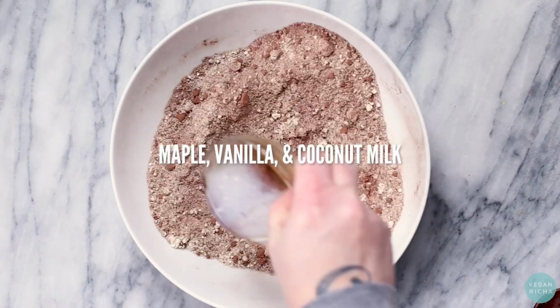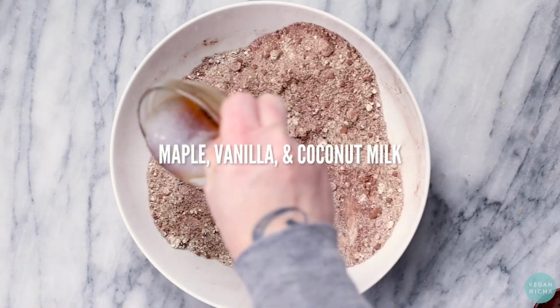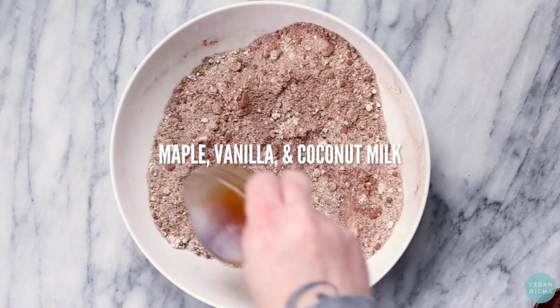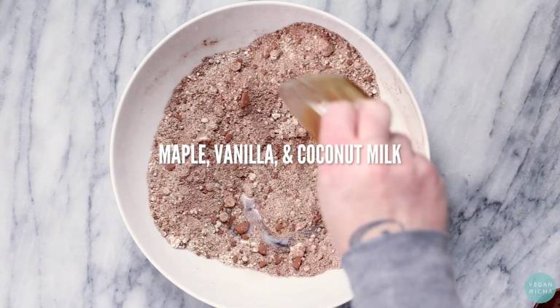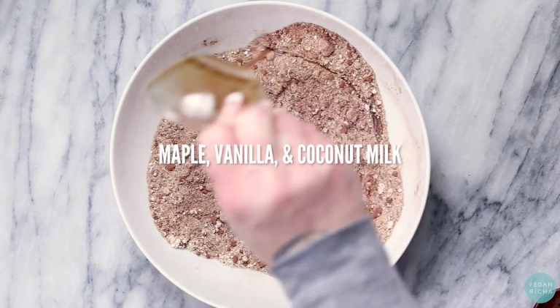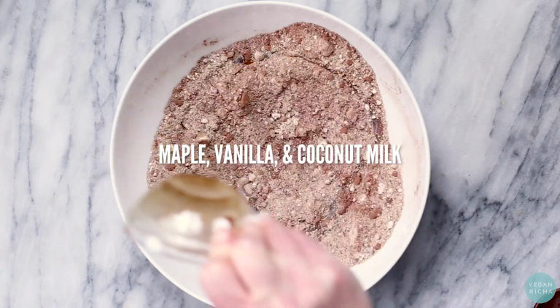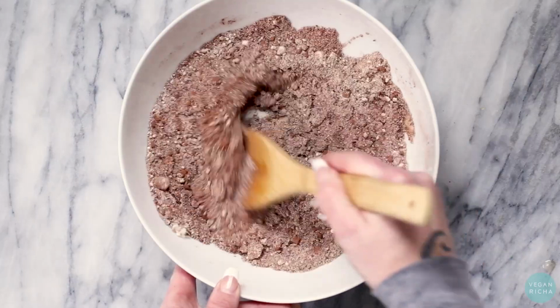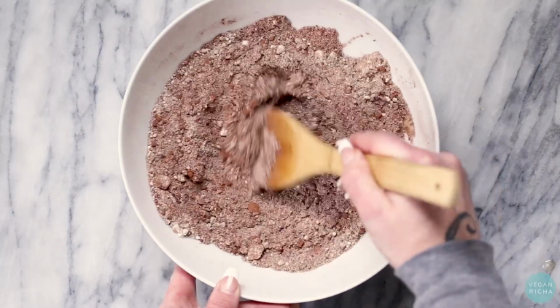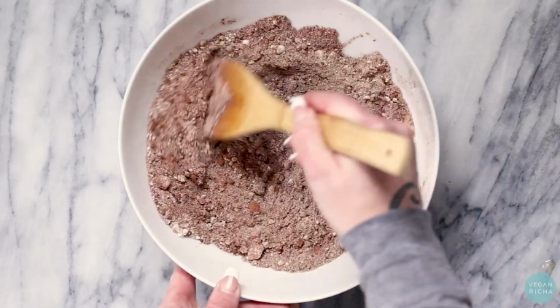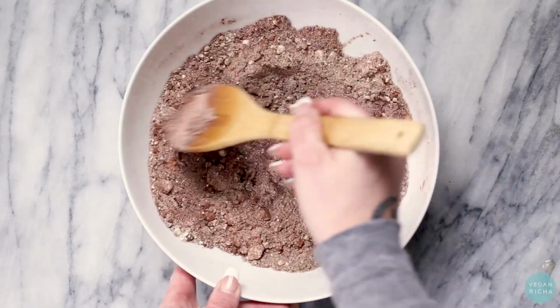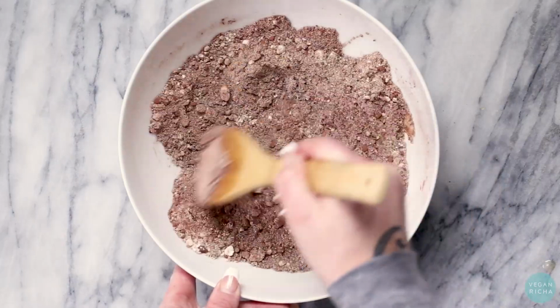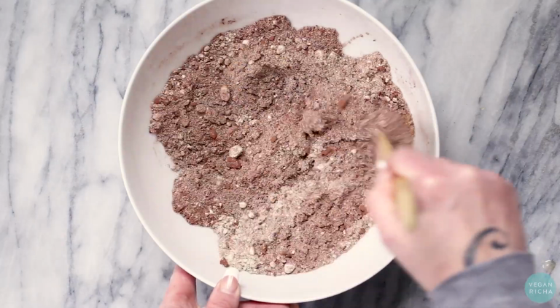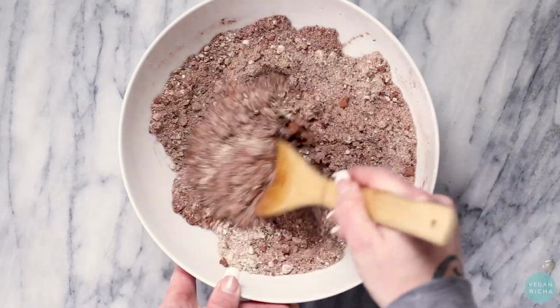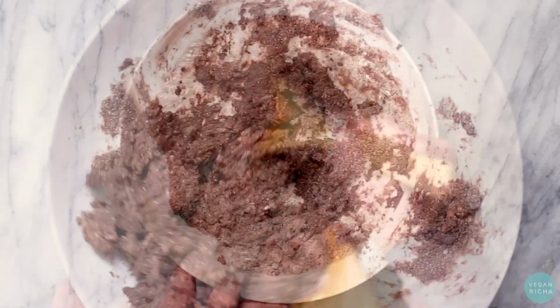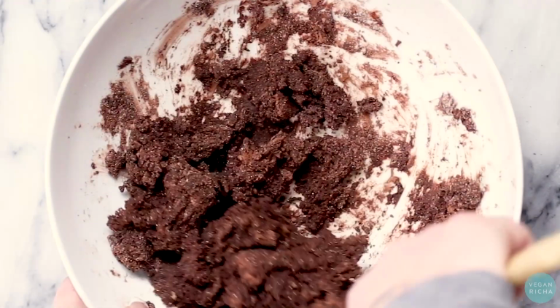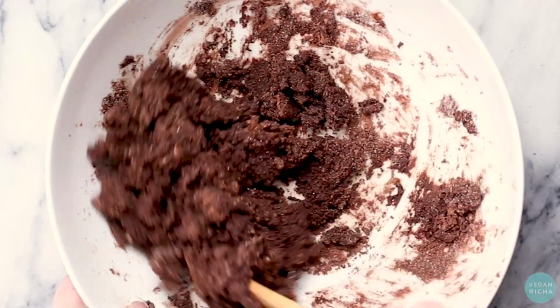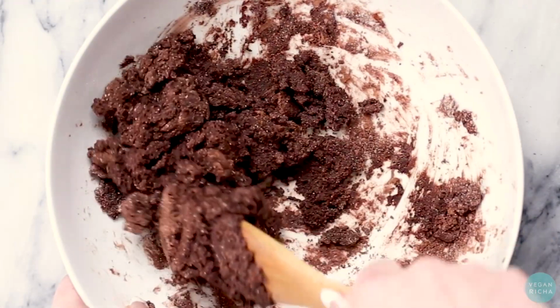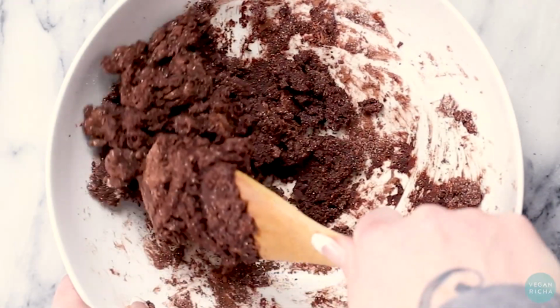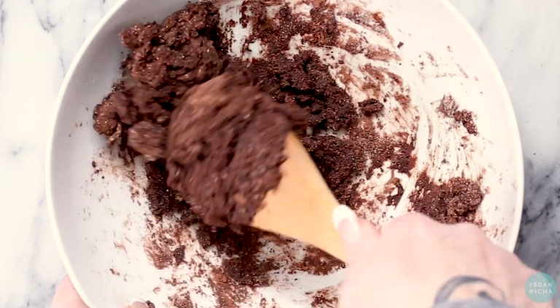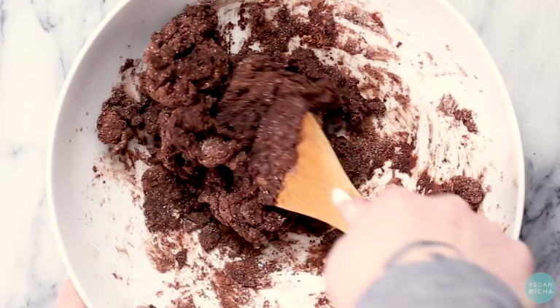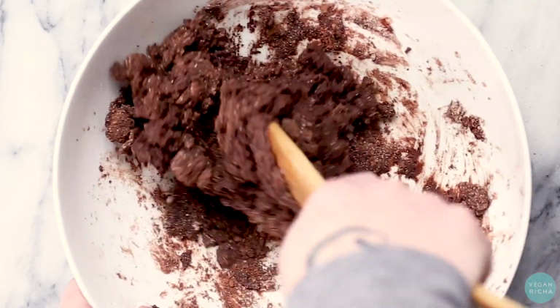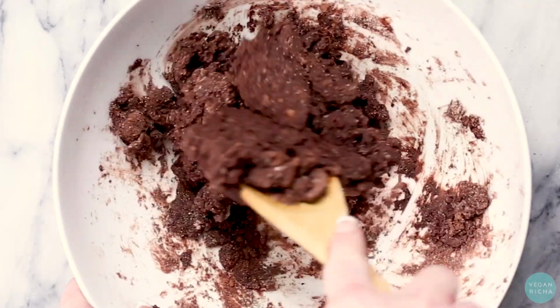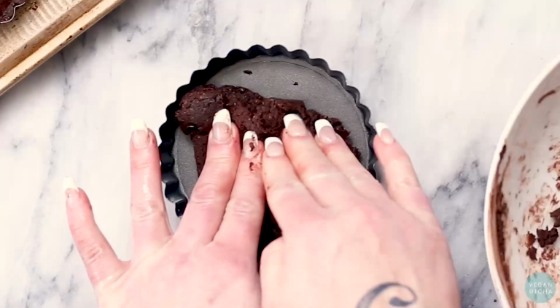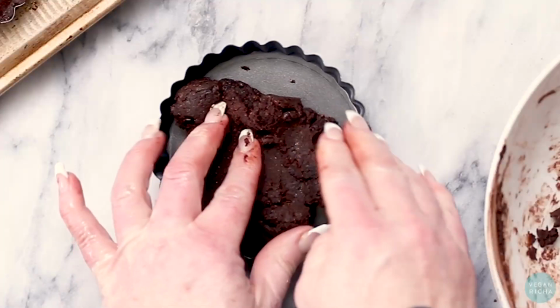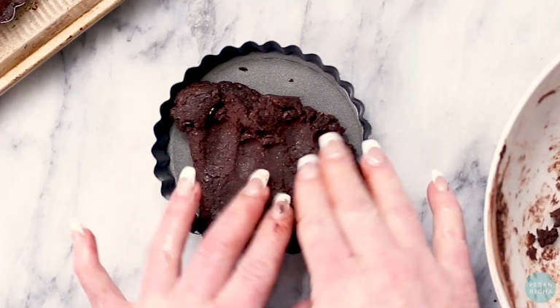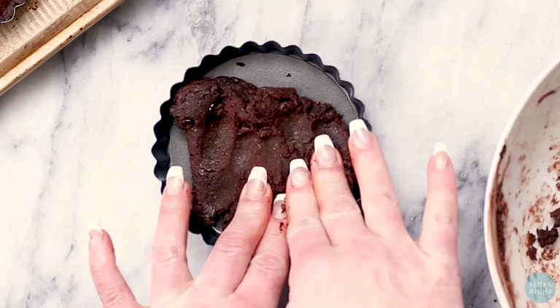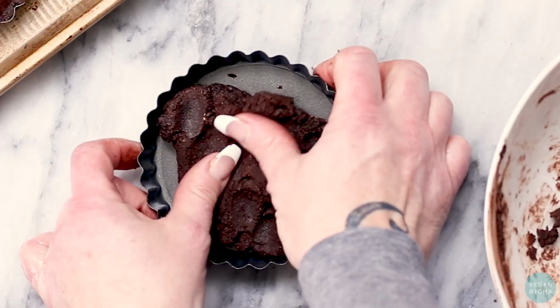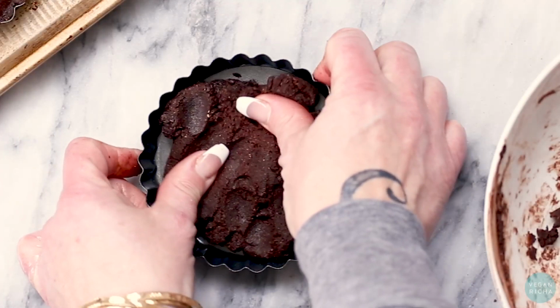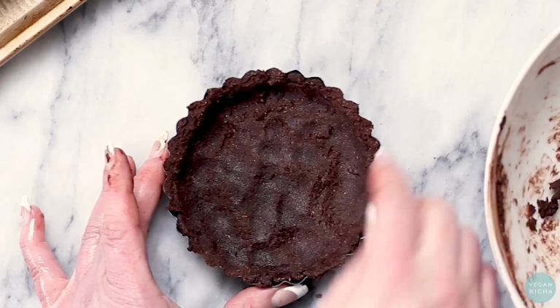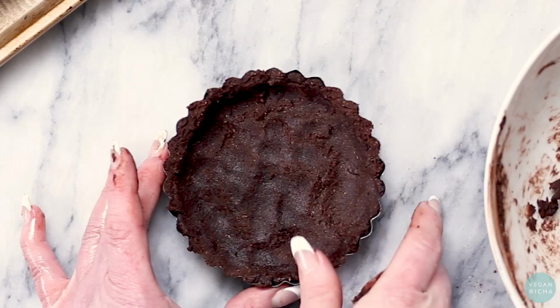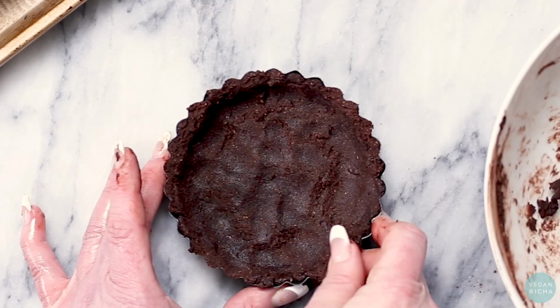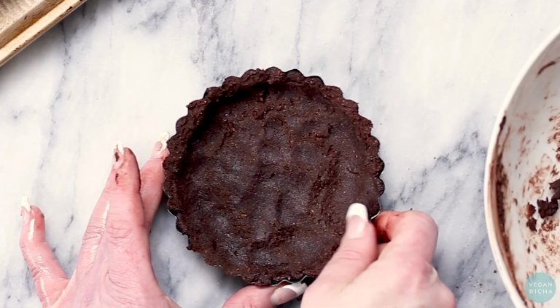Then add maple syrup, vanilla extract, and coconut milk, mixing again until you have a somewhat cohesive dough. Press the chocolatey dough into mini tart pans and bake.